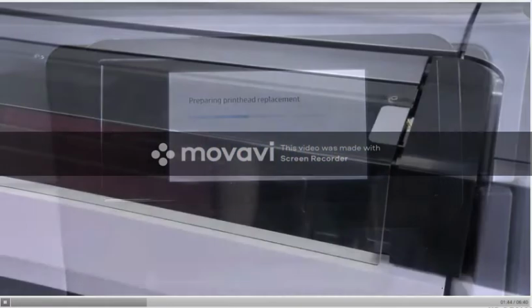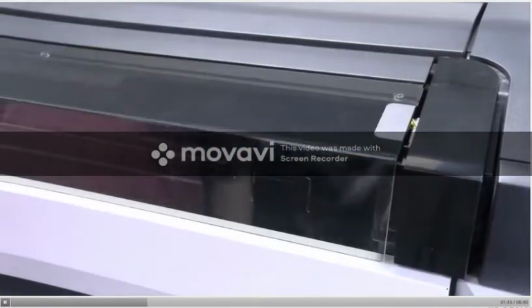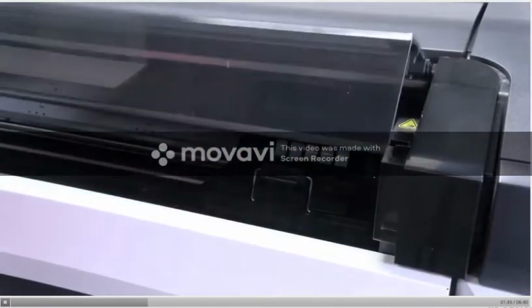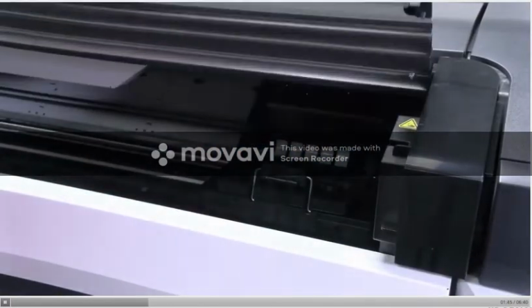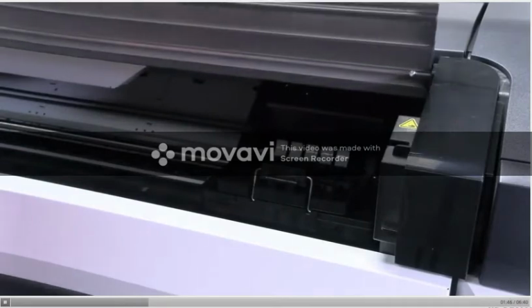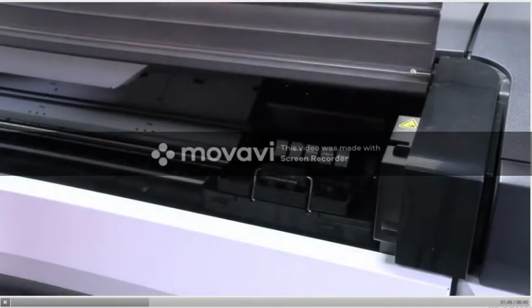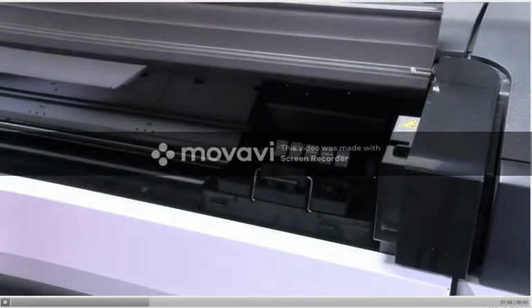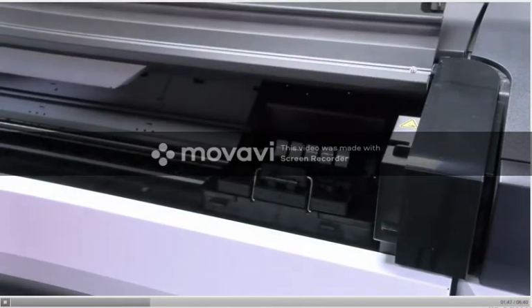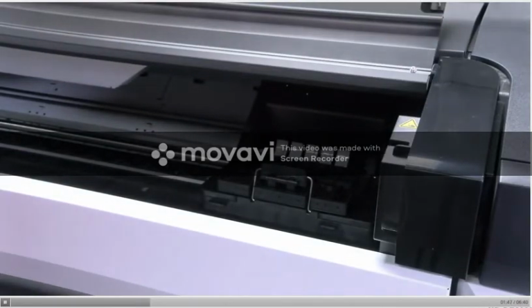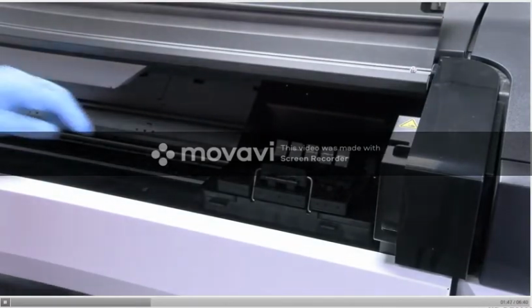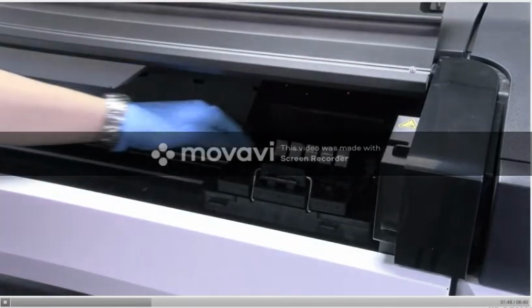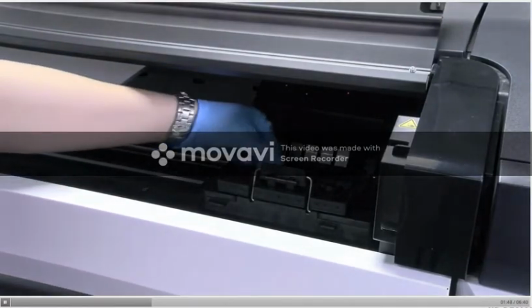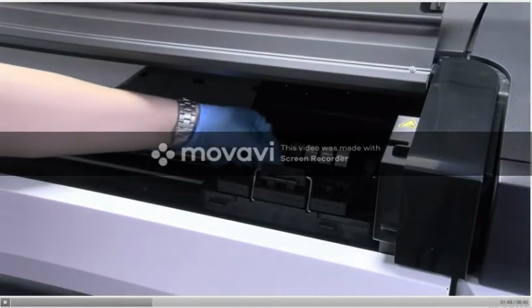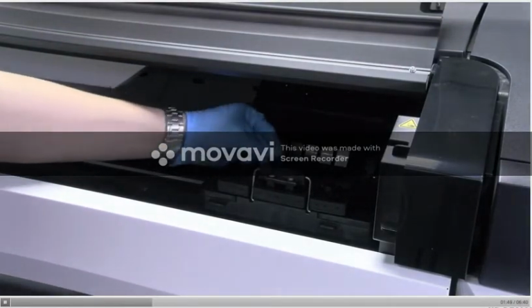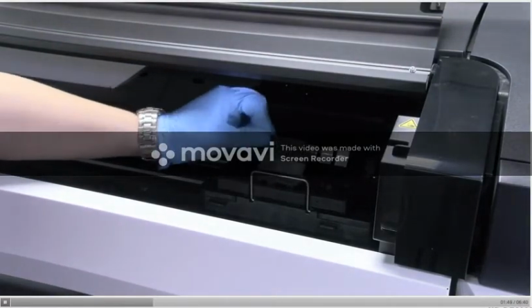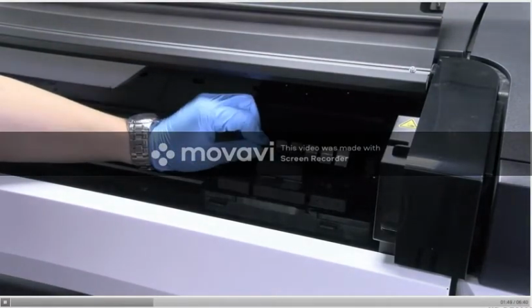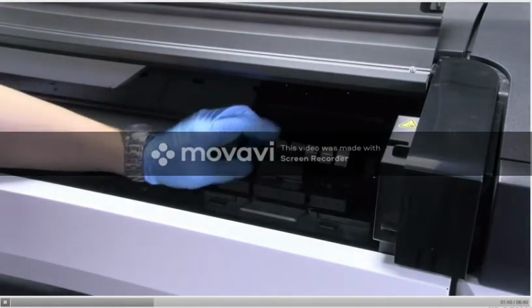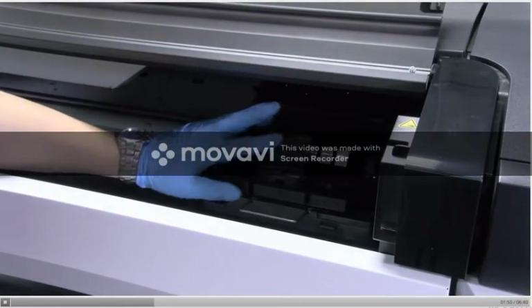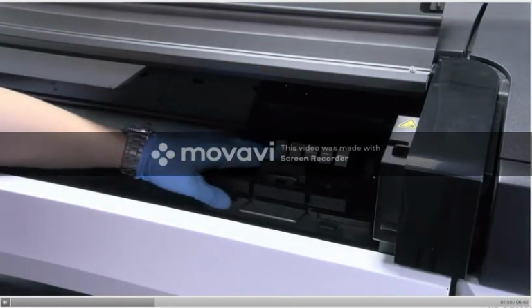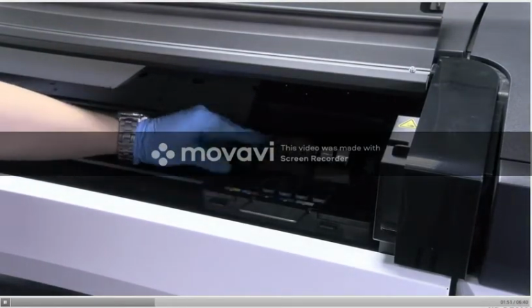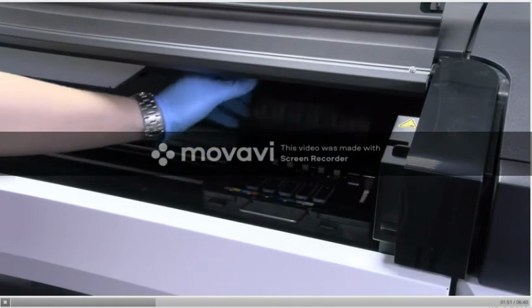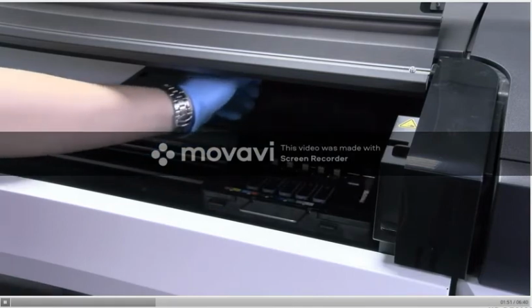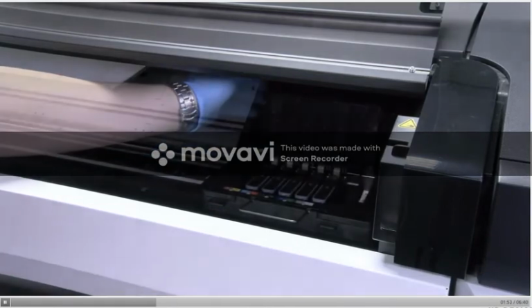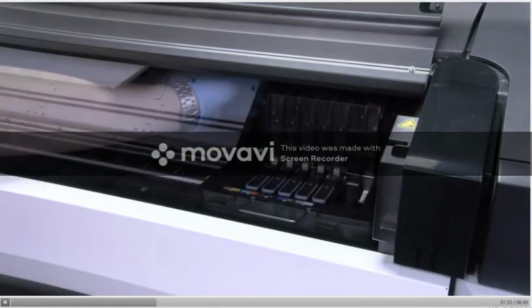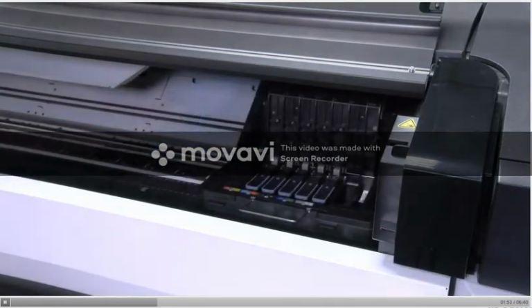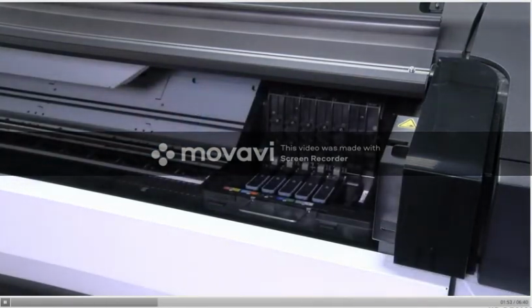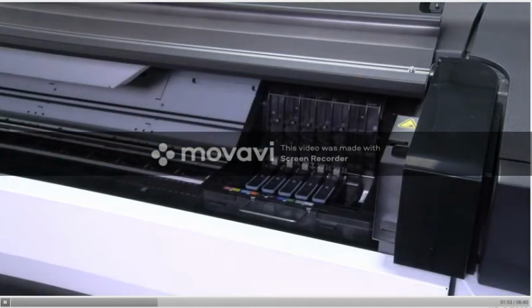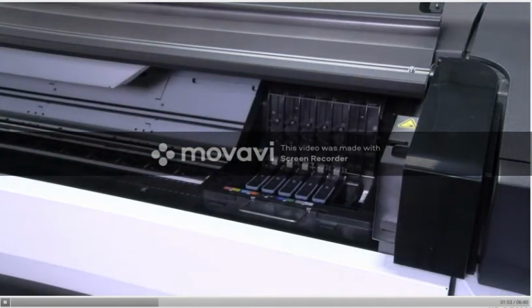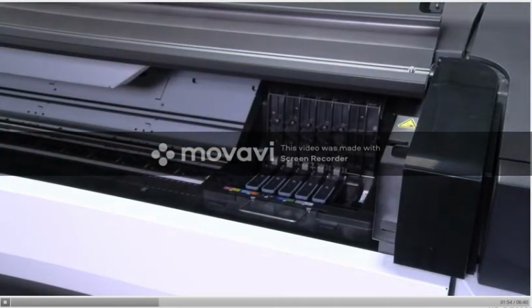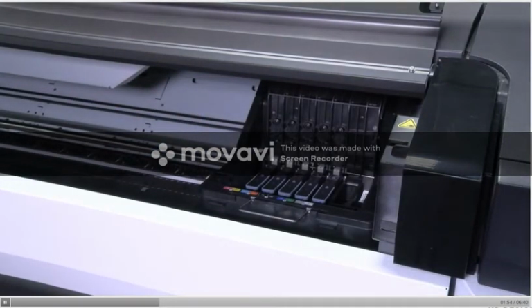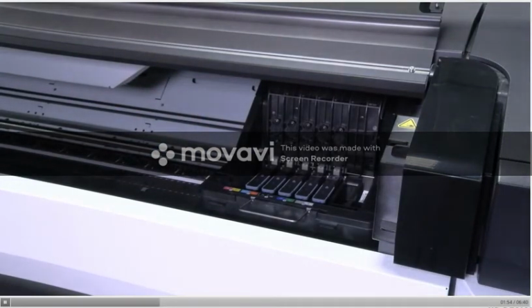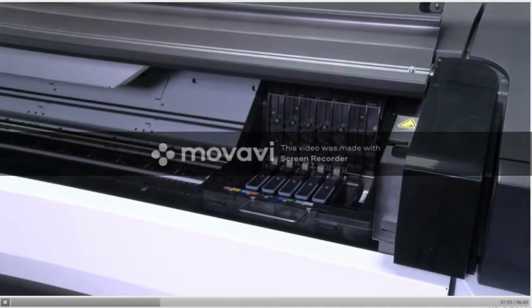Open the front cover and lift up the latch on top of the carriage. Lift up the cover to access the printheads. To remove a printhead, lift up its blue handle.